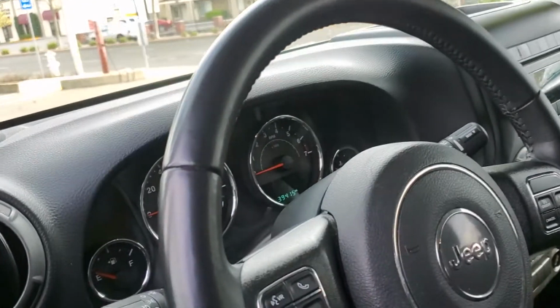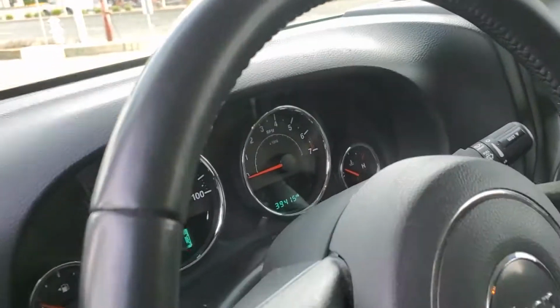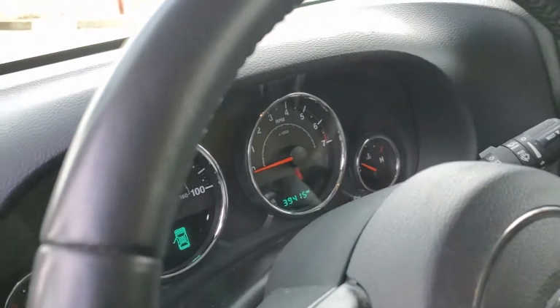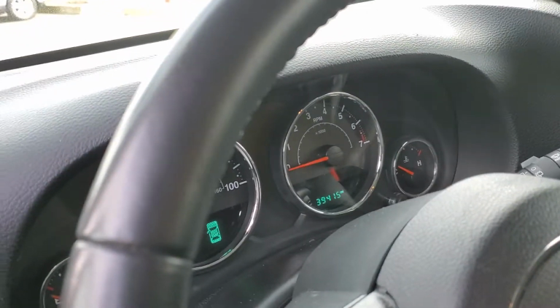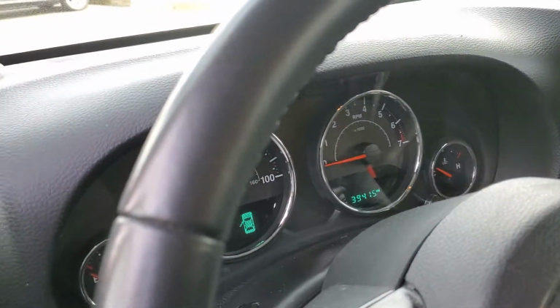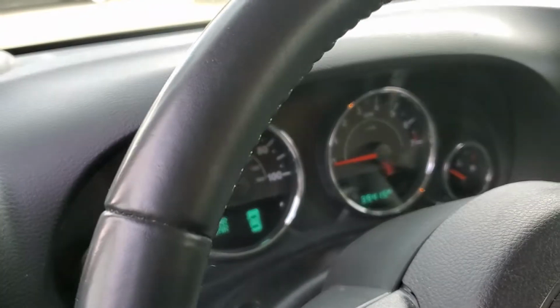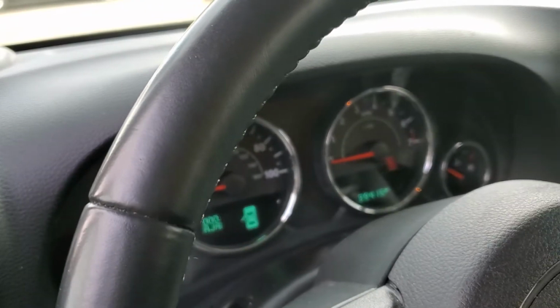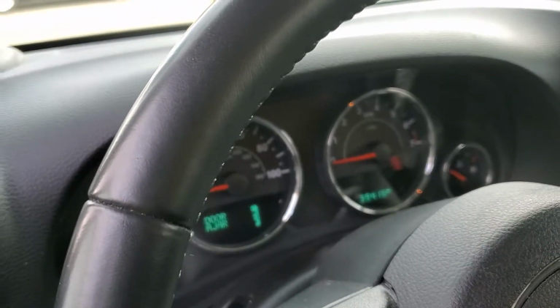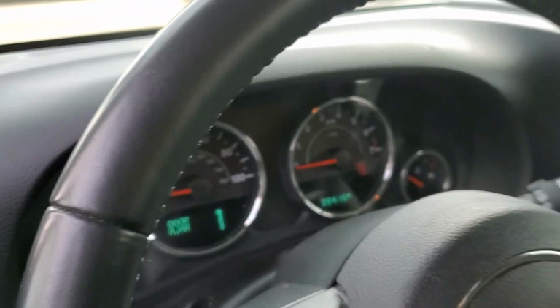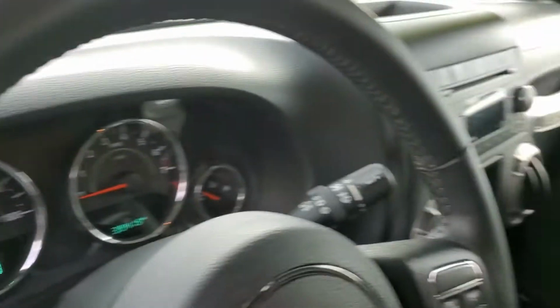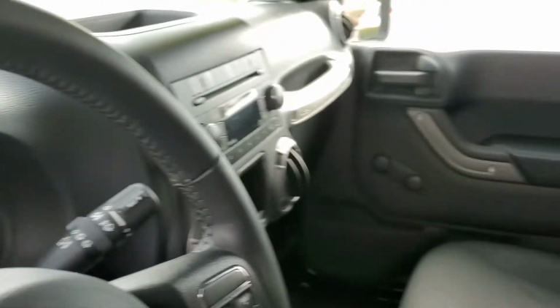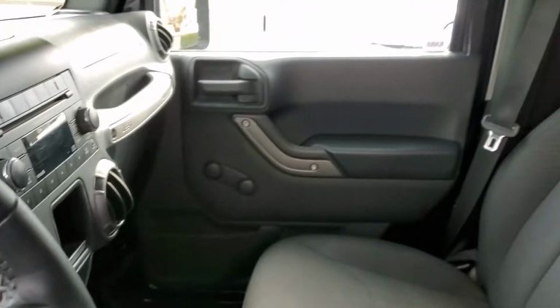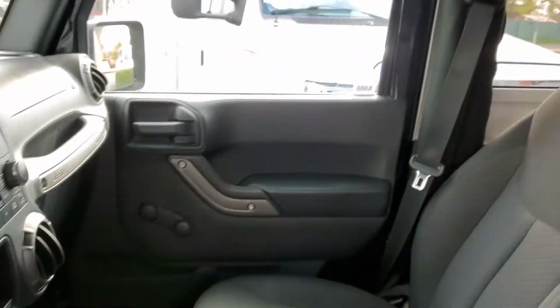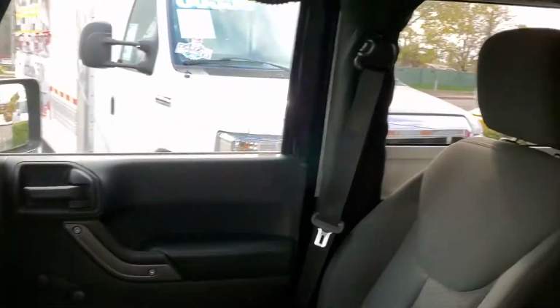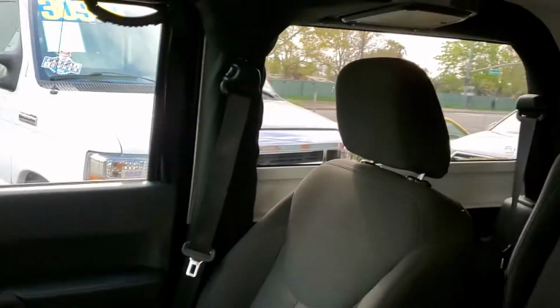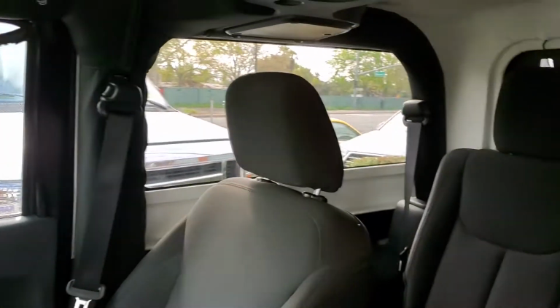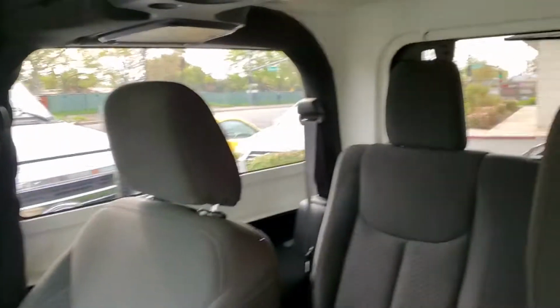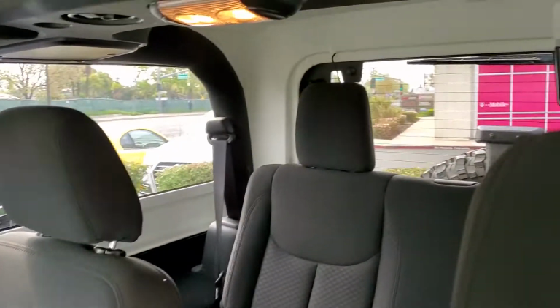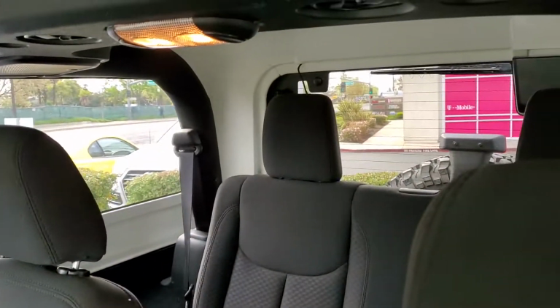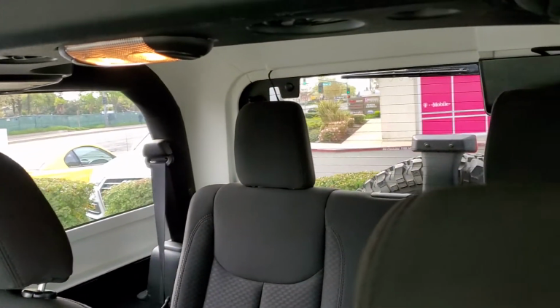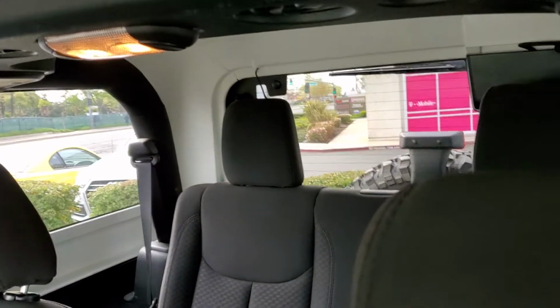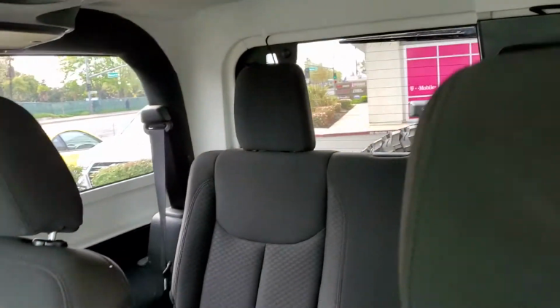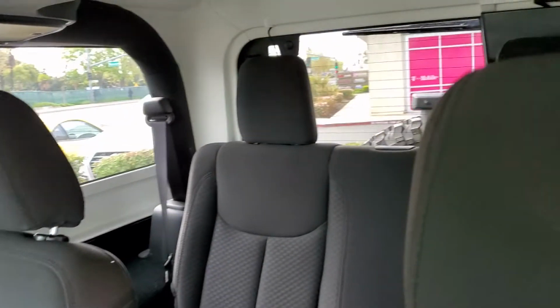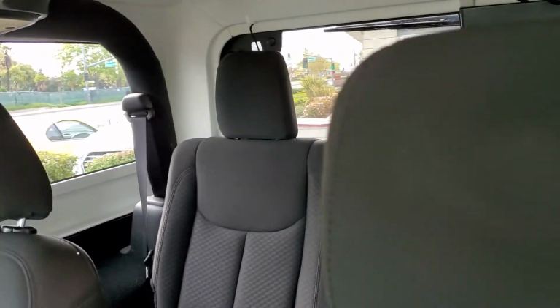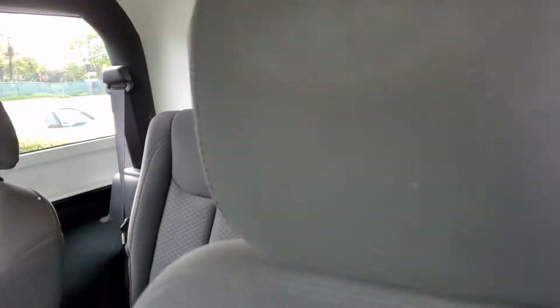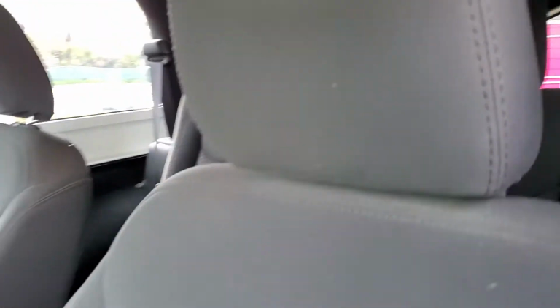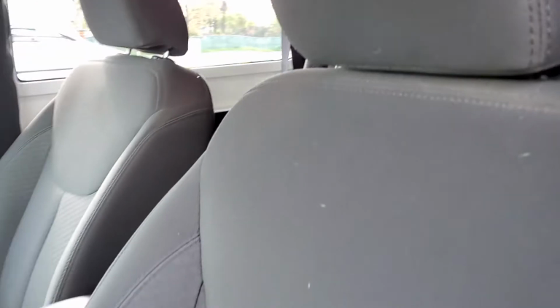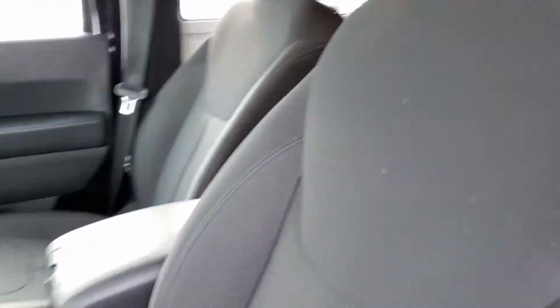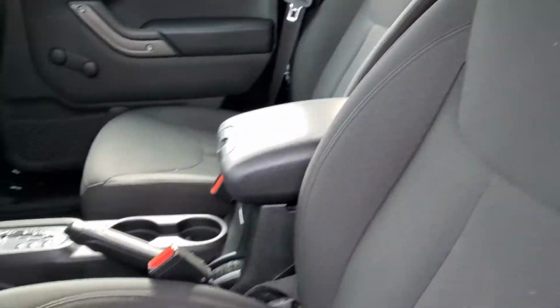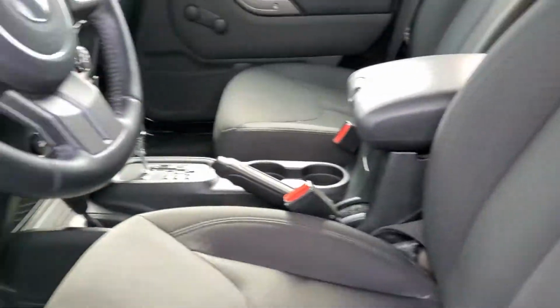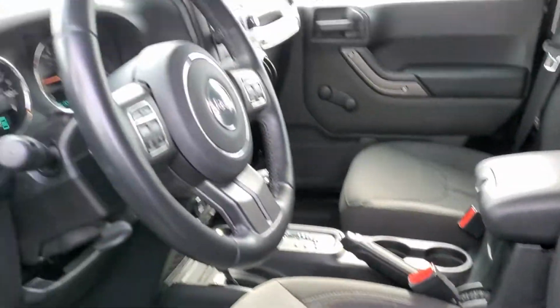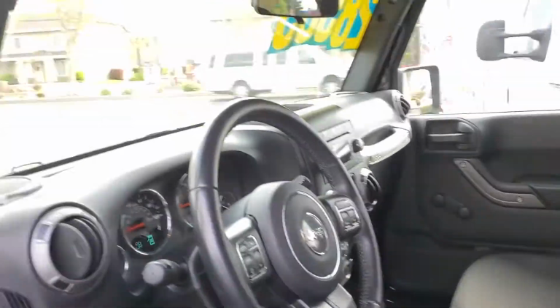The miles are 39,415. It does have a CD player, plenty of room, clean — not a scratch on it.